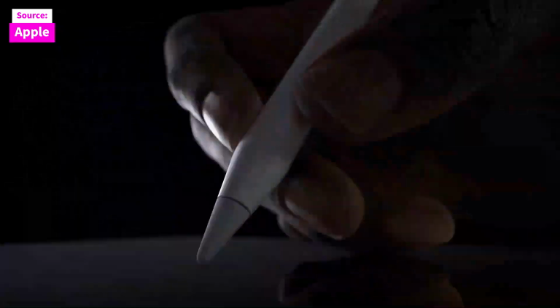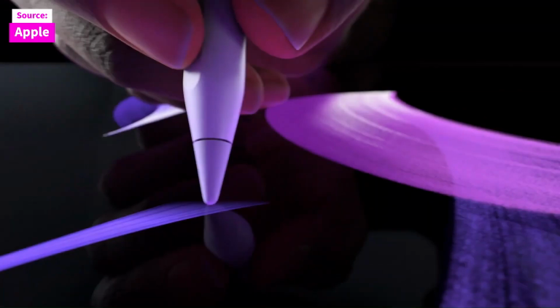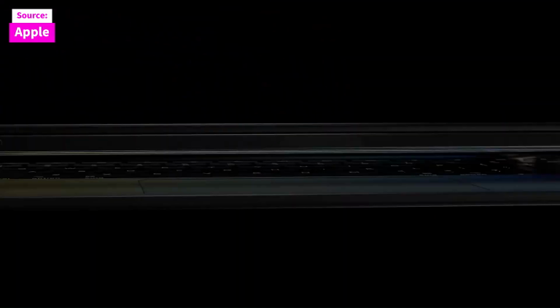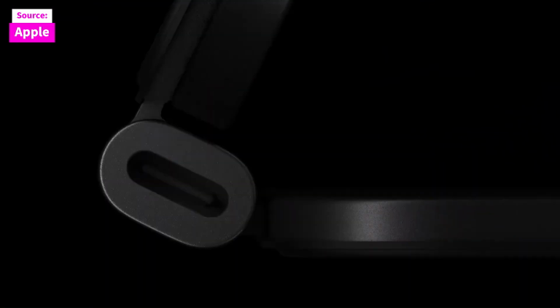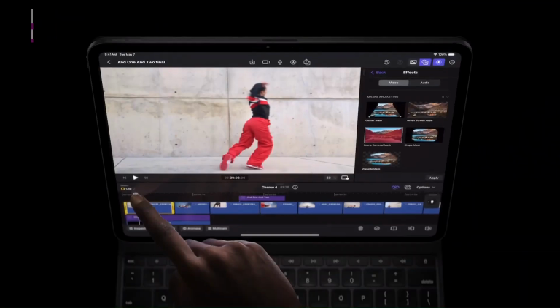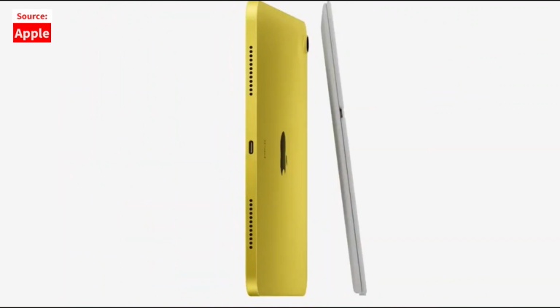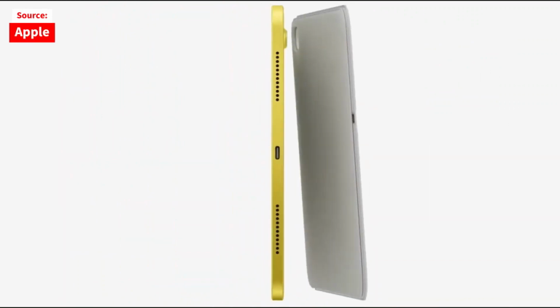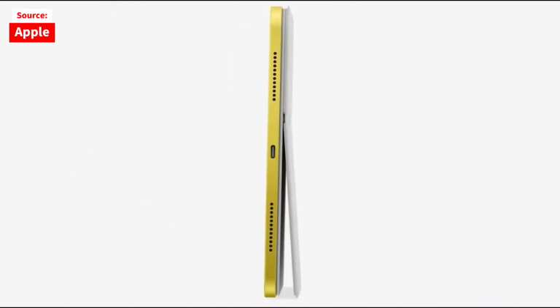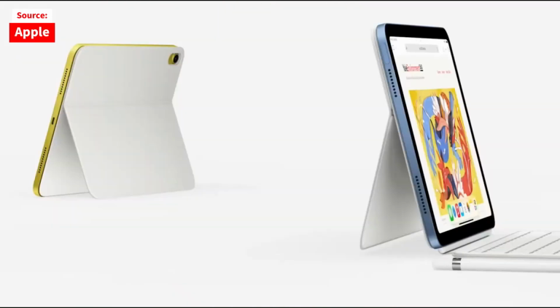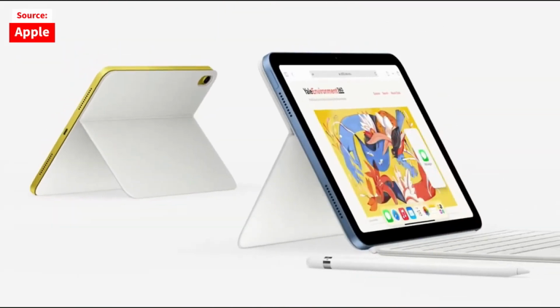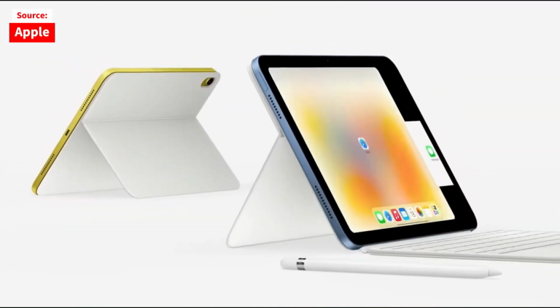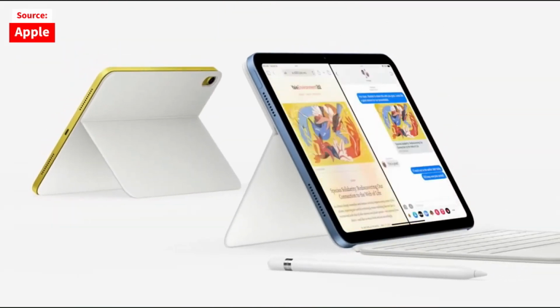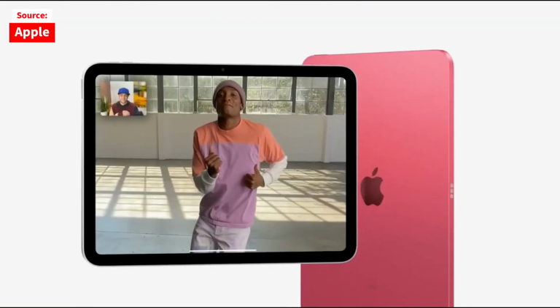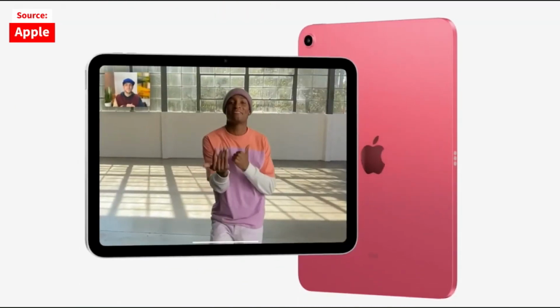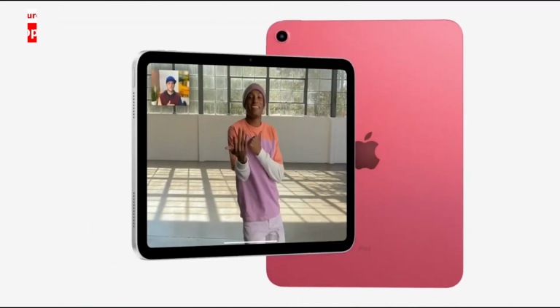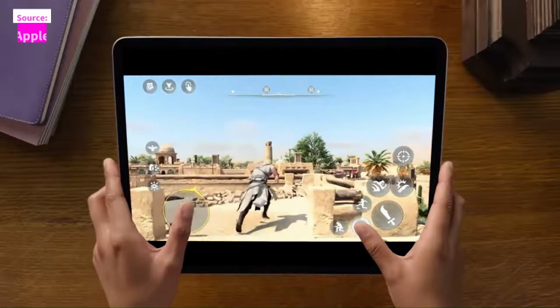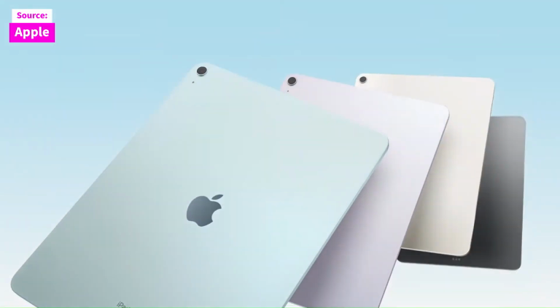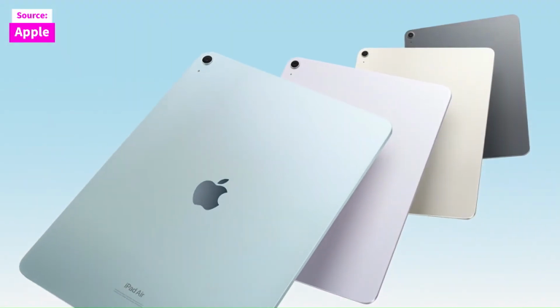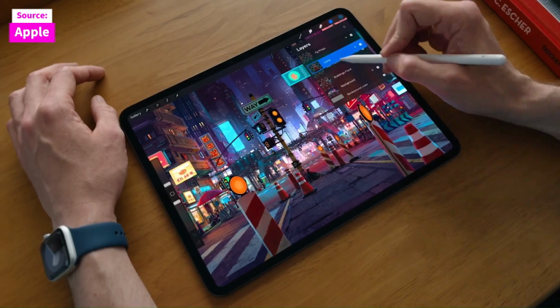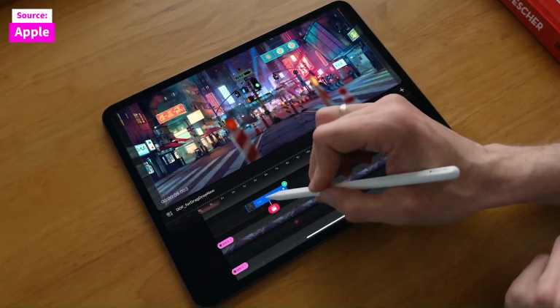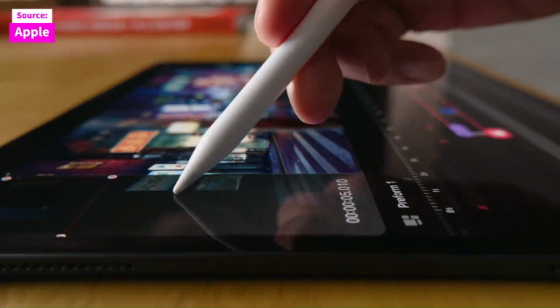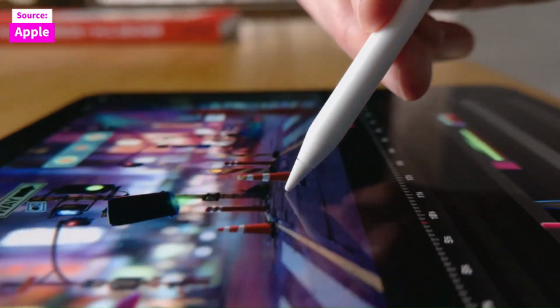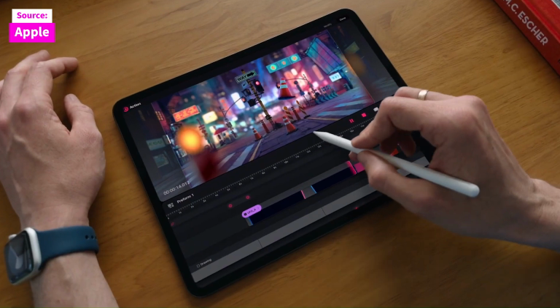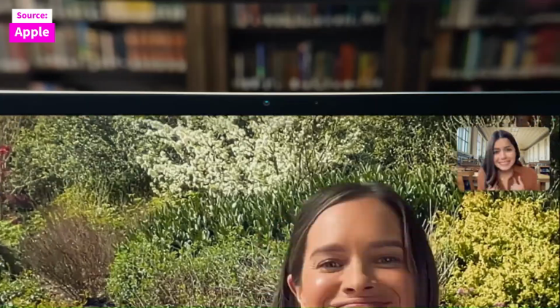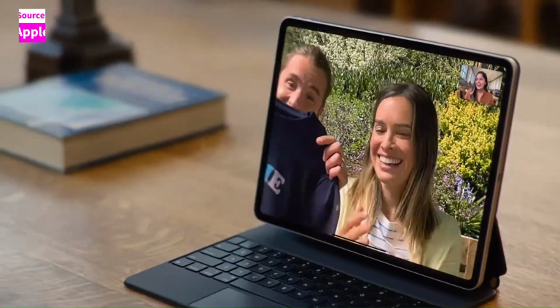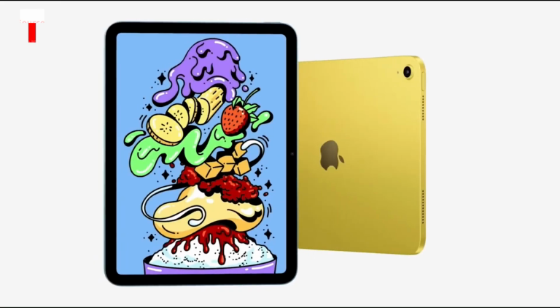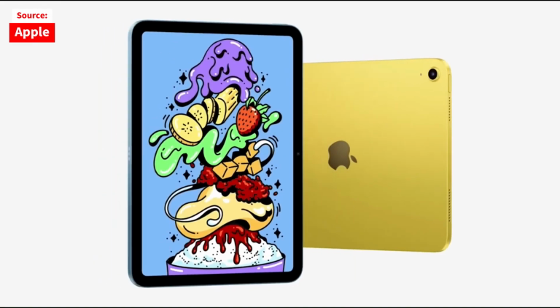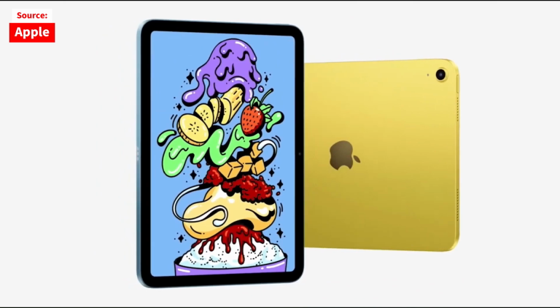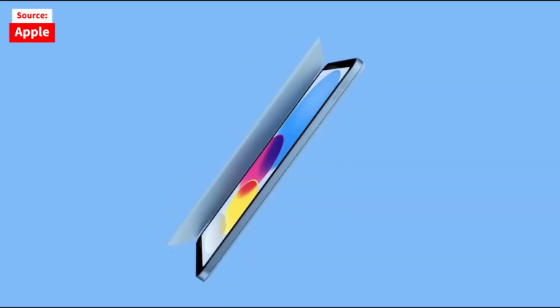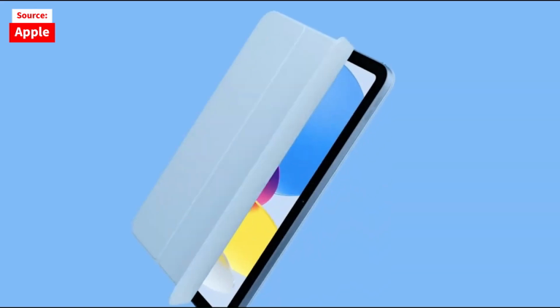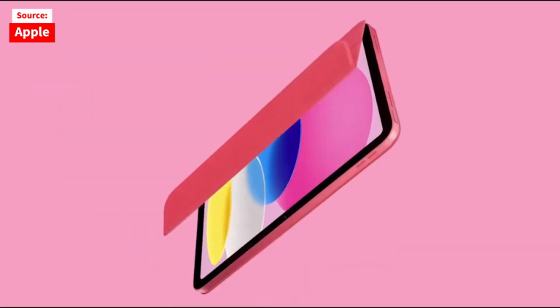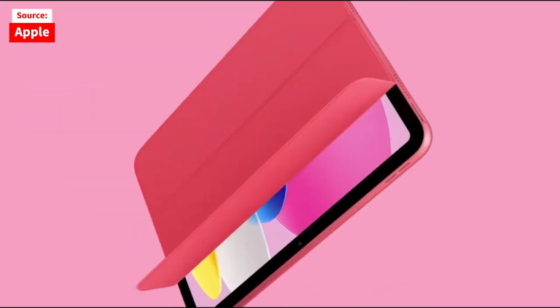The iPad also supports the Magic Keyboard Folio, a more affordable alternative to the iPad Air's Magic Keyboard, priced at $250. This accessory includes a kickstand and a full row of function keys, enhancing its utility and versatility.